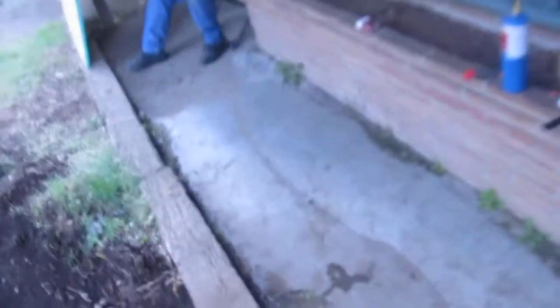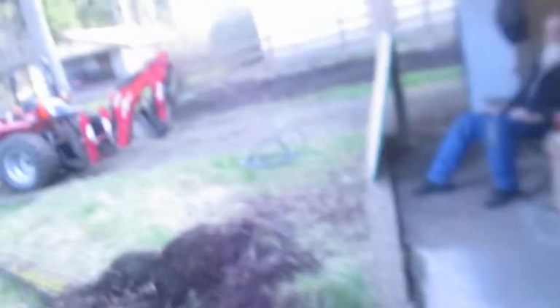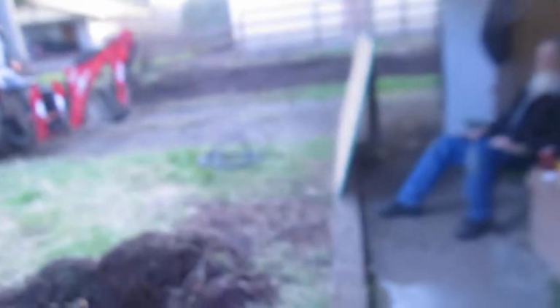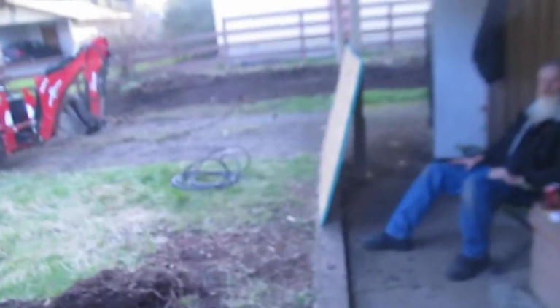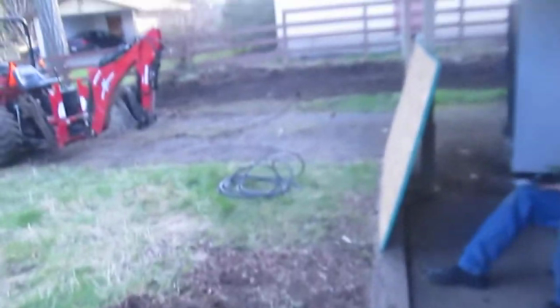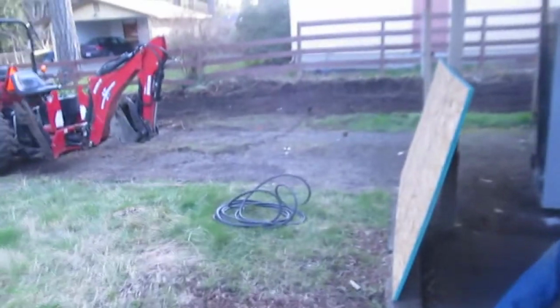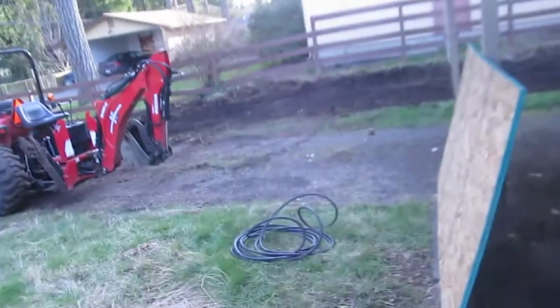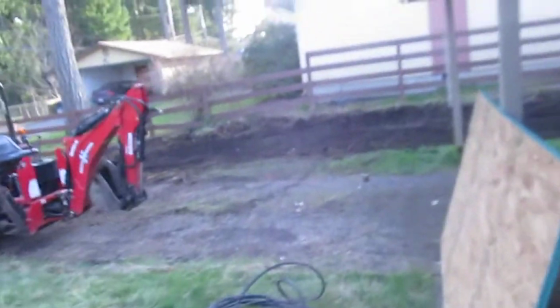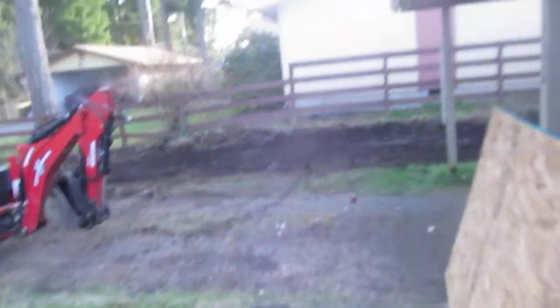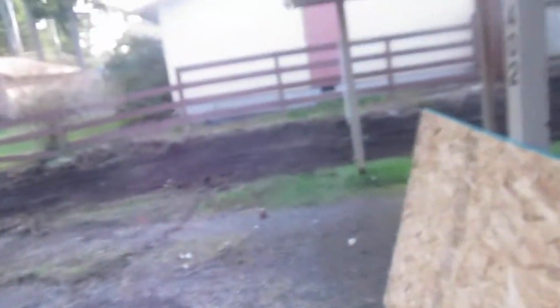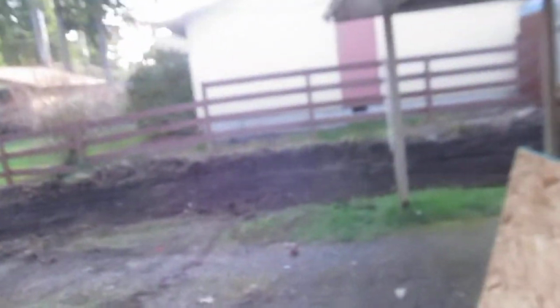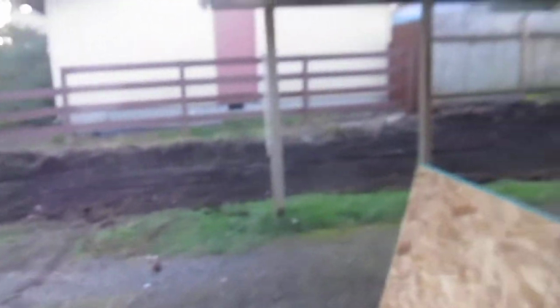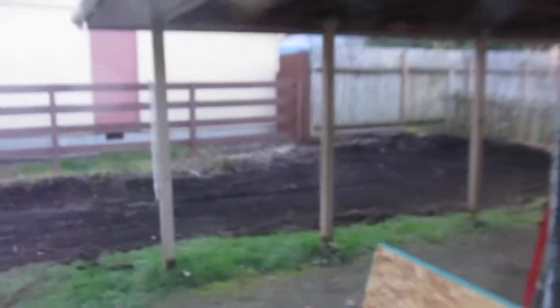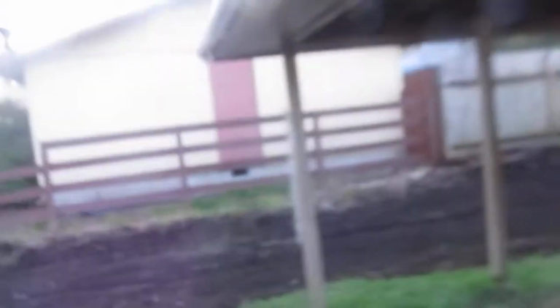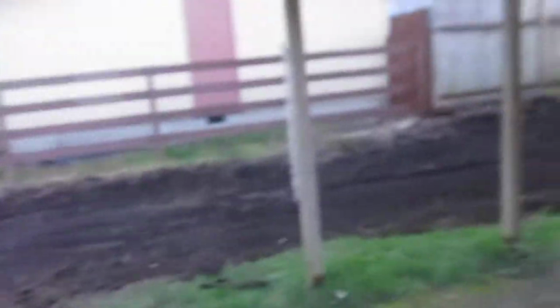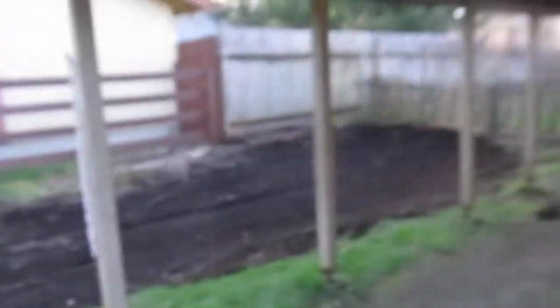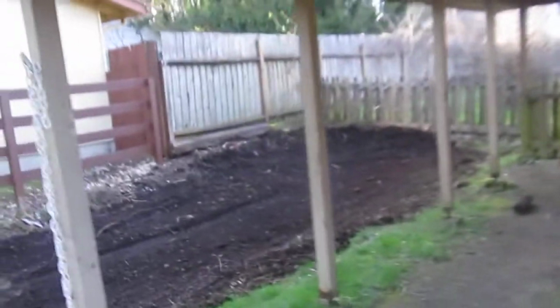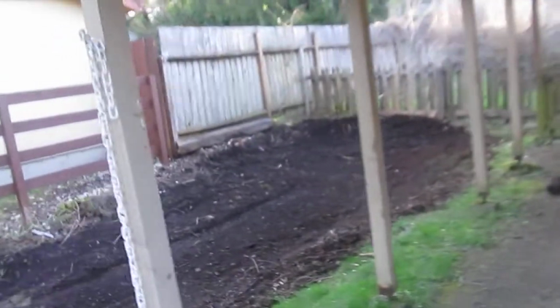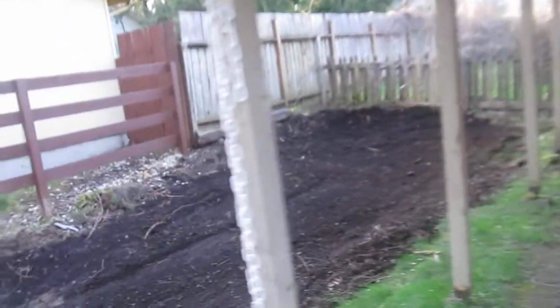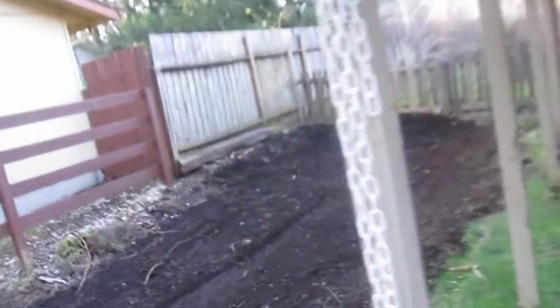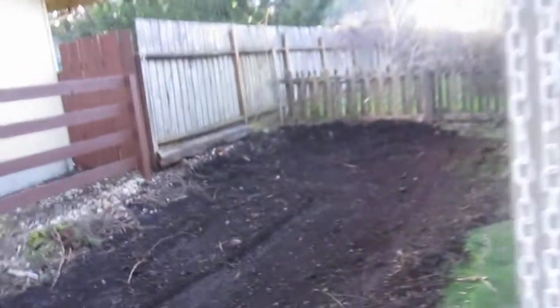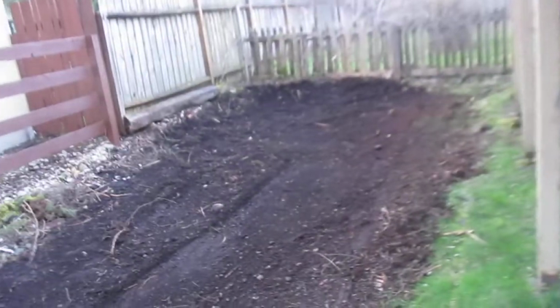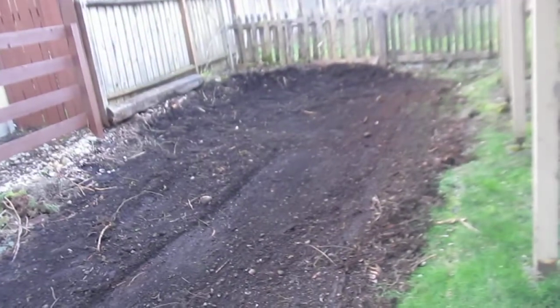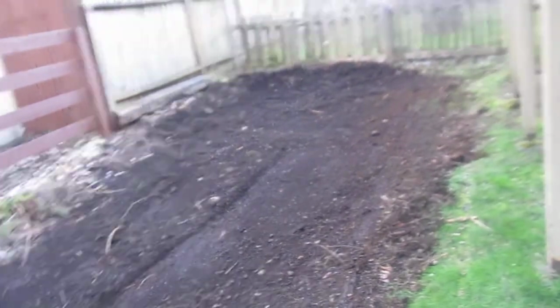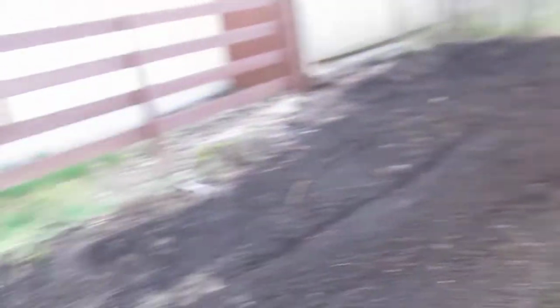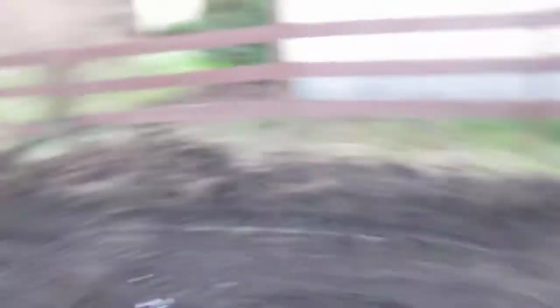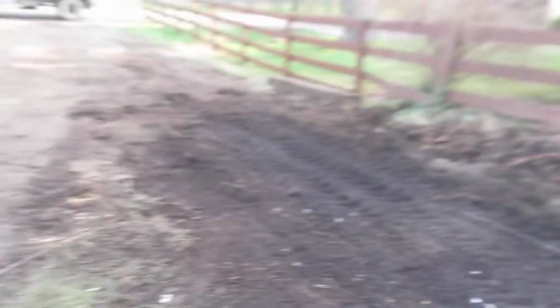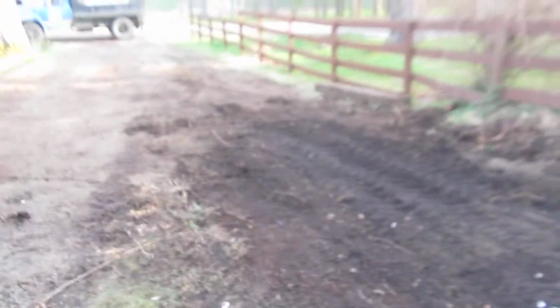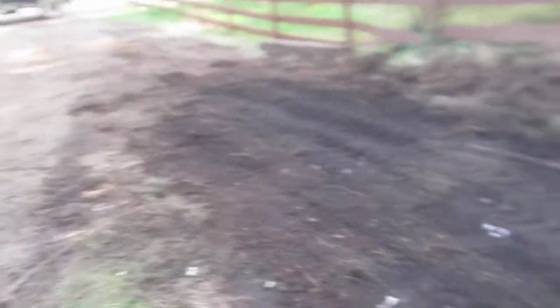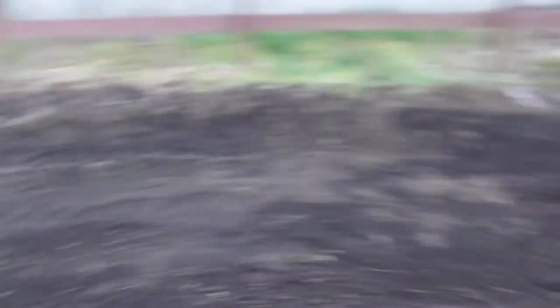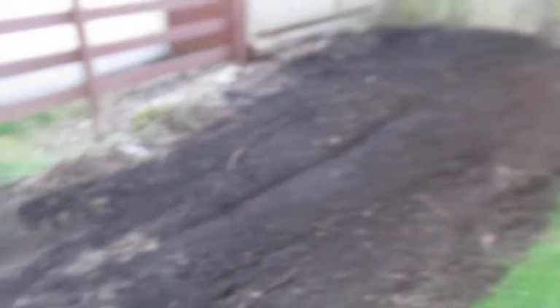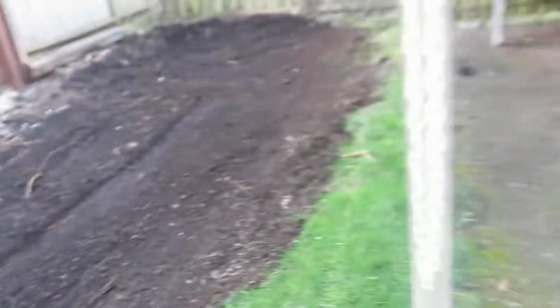I got the parking over here dug out. All those funky branches and everything are gone to the dump now. Got some good parking there.